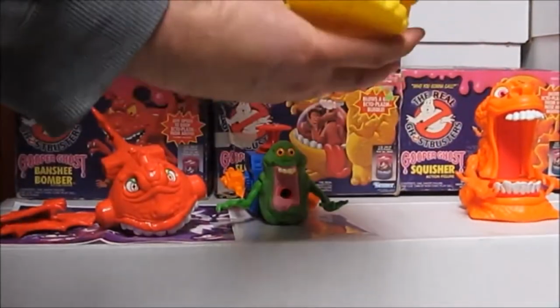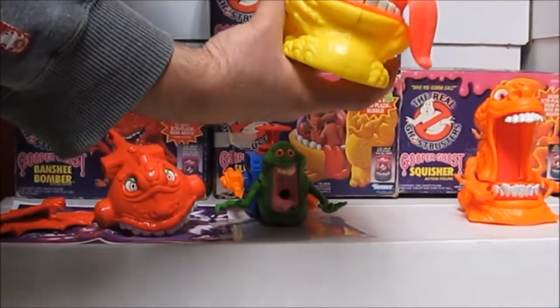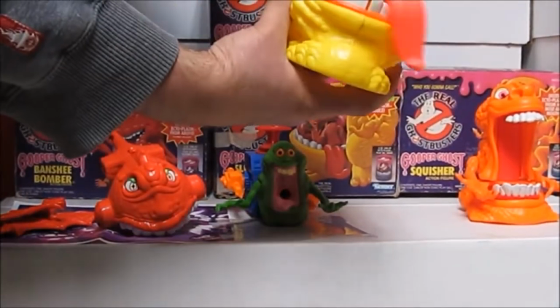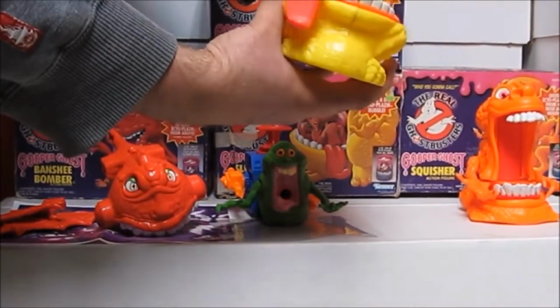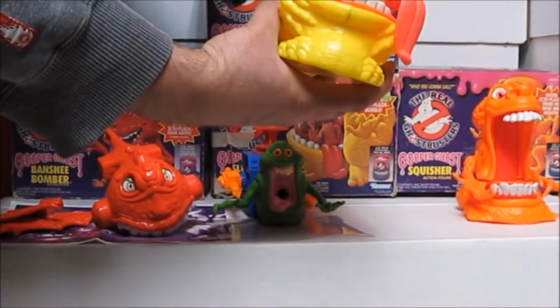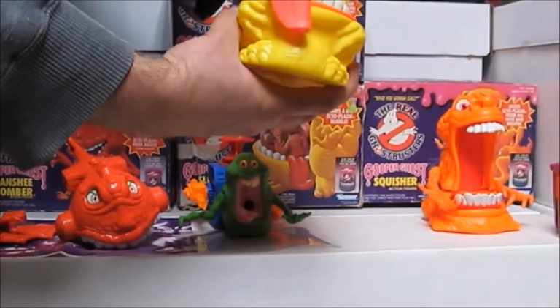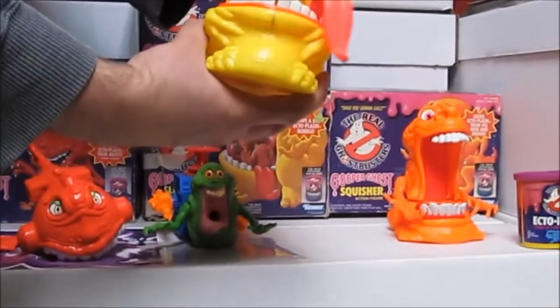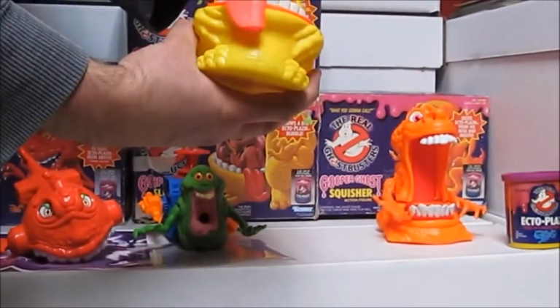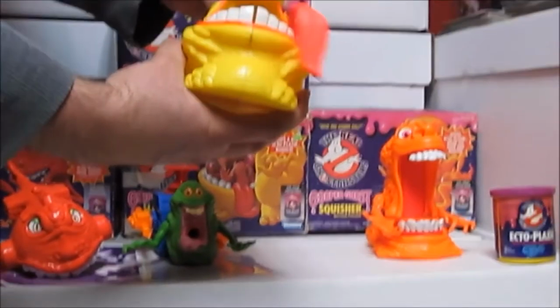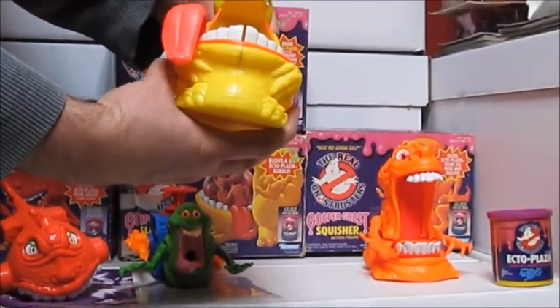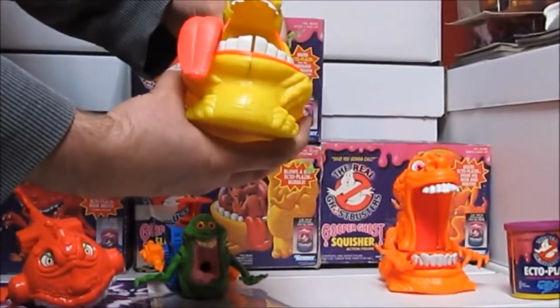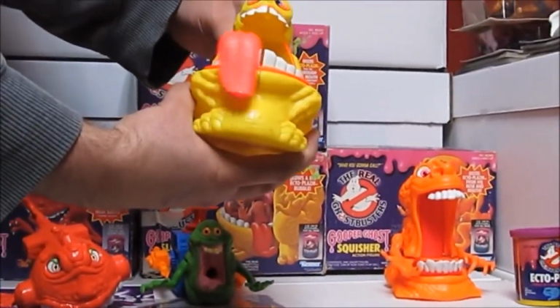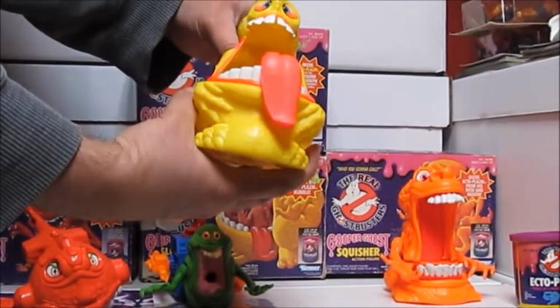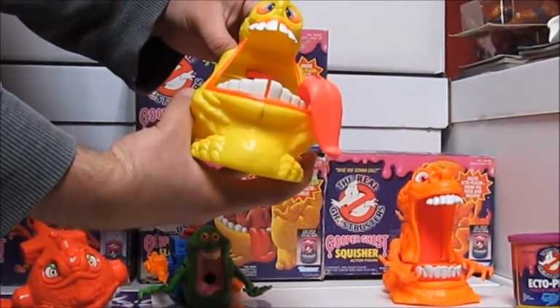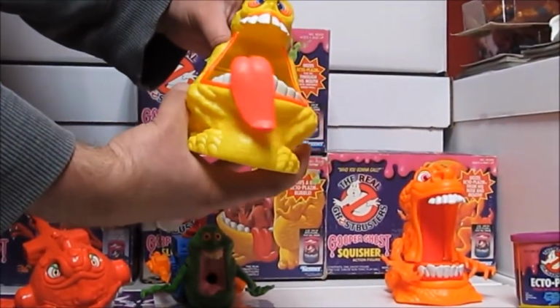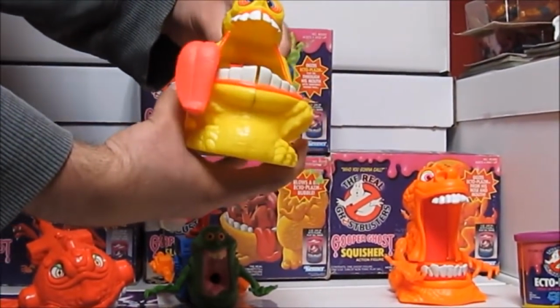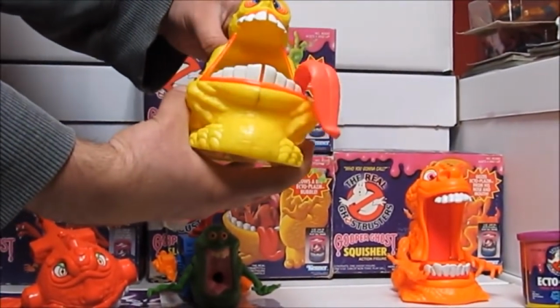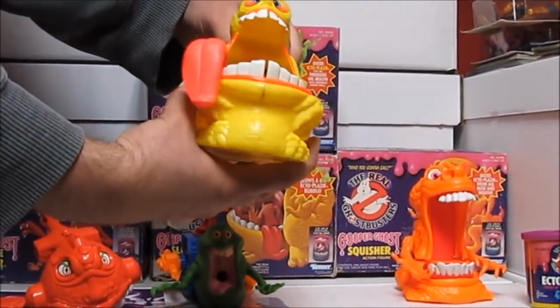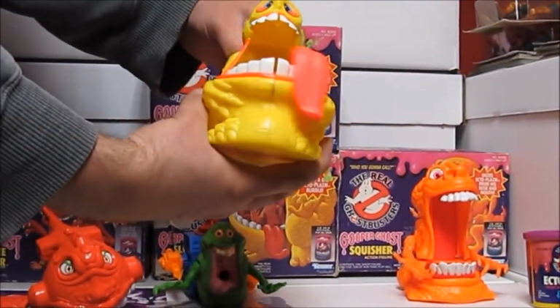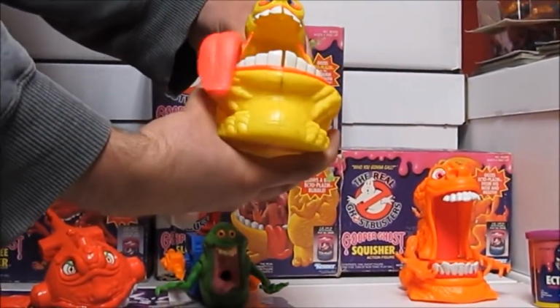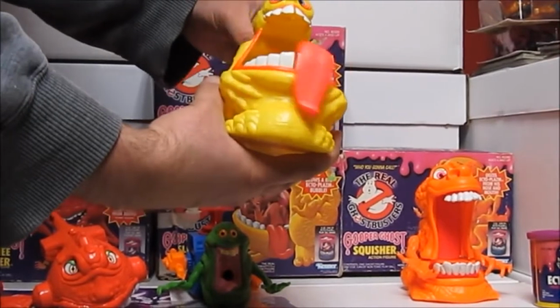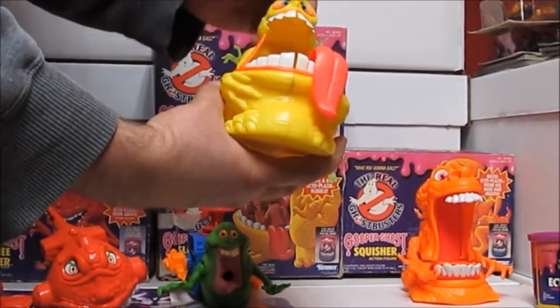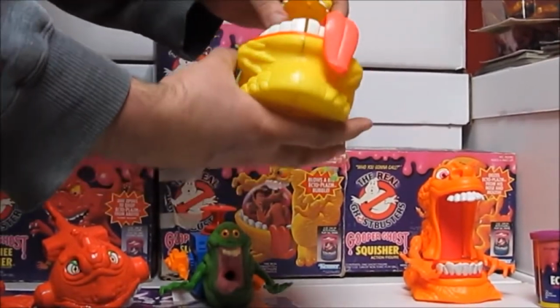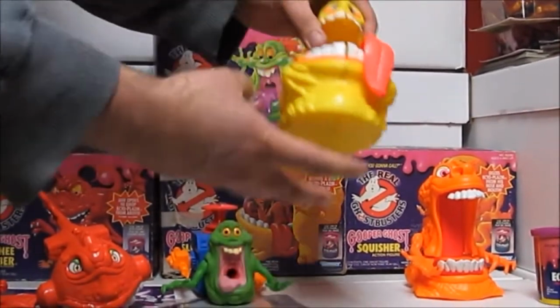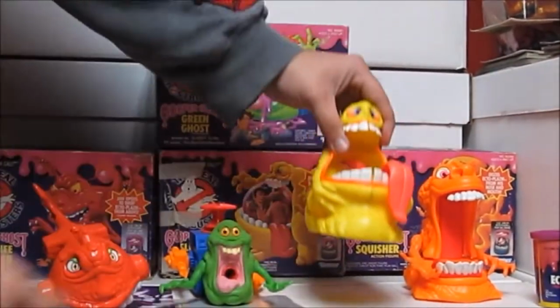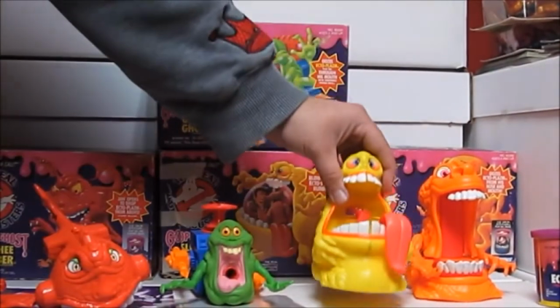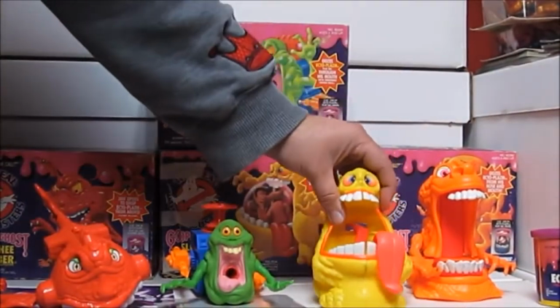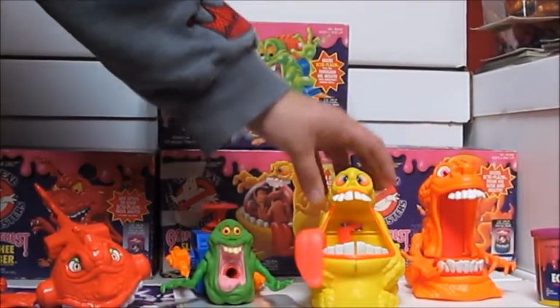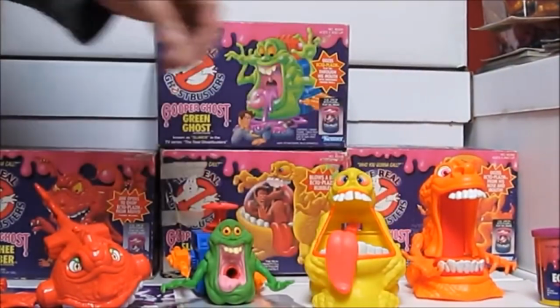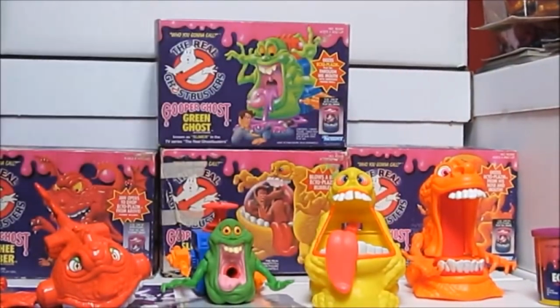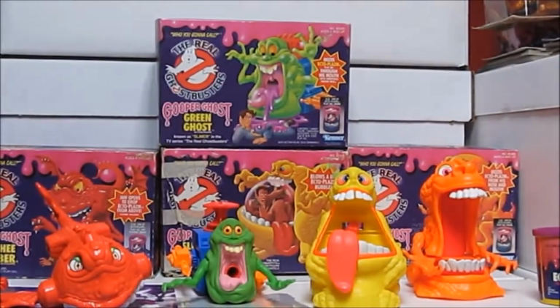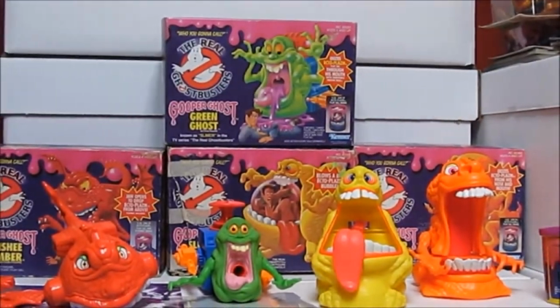Sludge Bucket just has a movable tail - almost like a tongue - that swishes from side to side. That's his only real feature other than creating the slime bubbles.